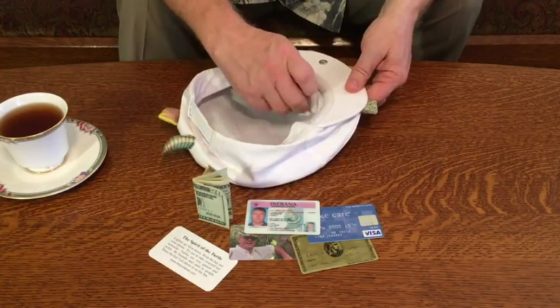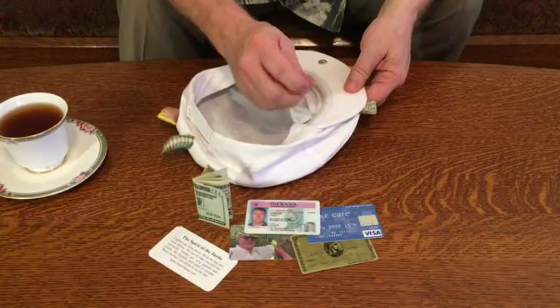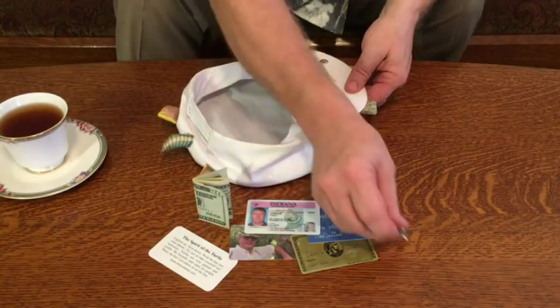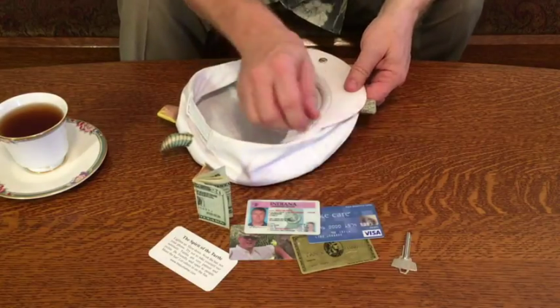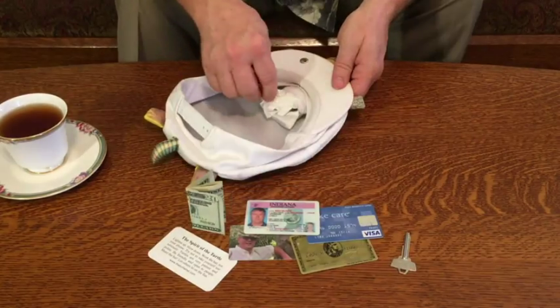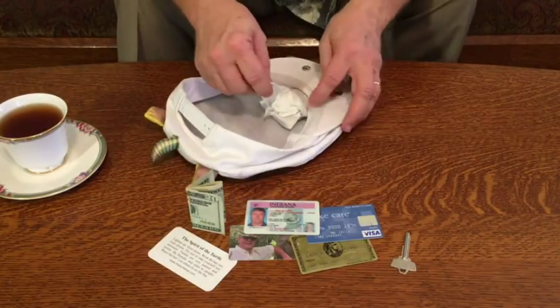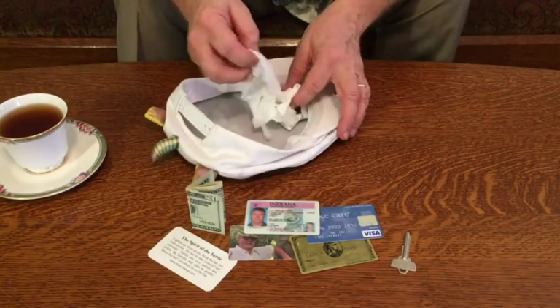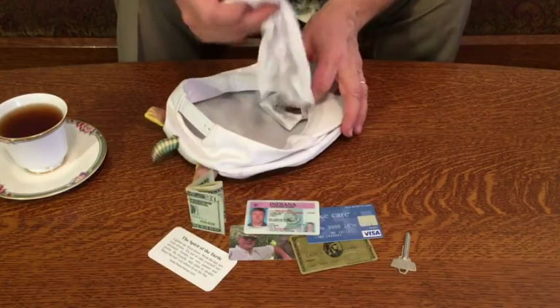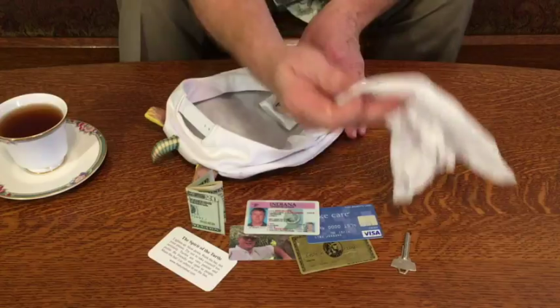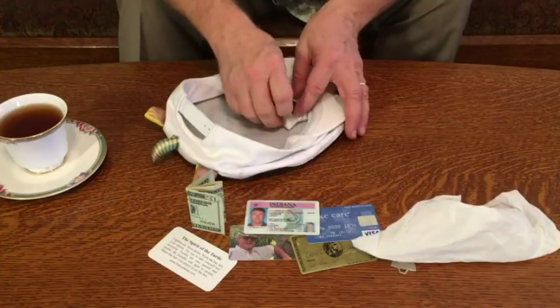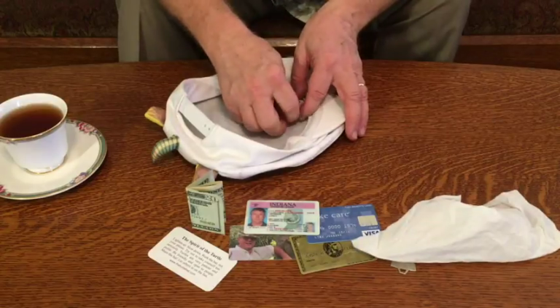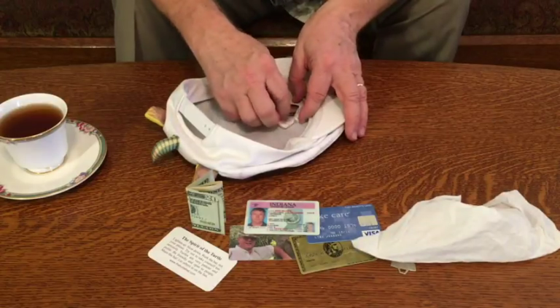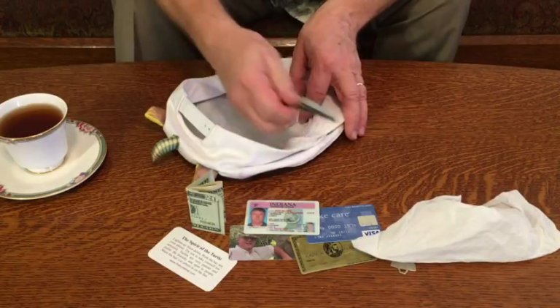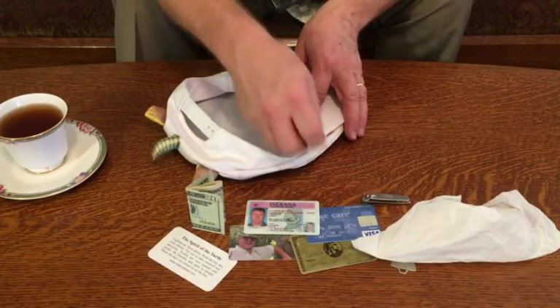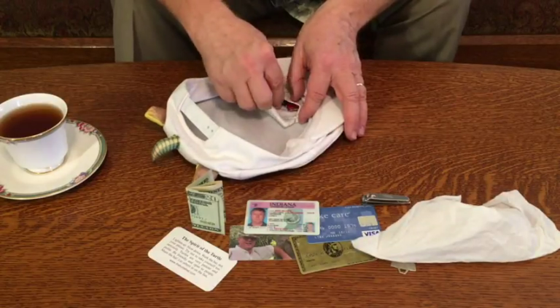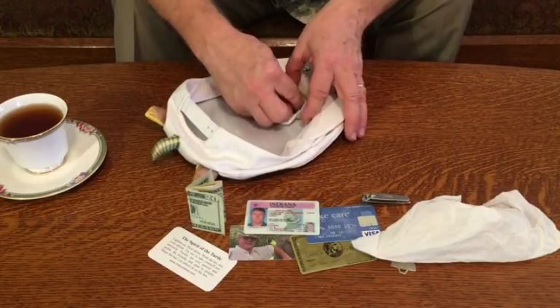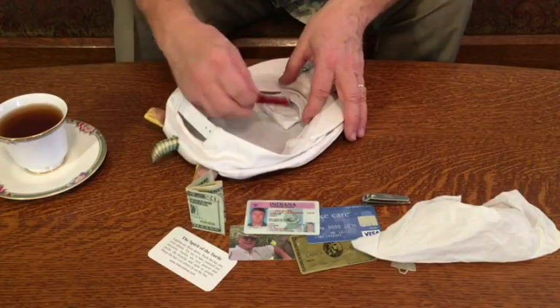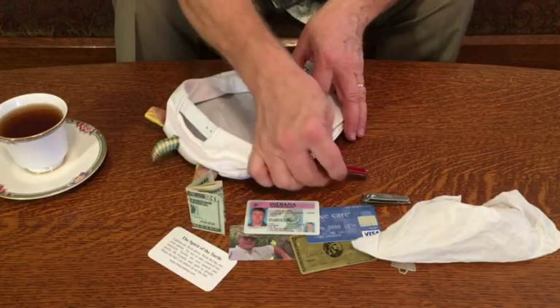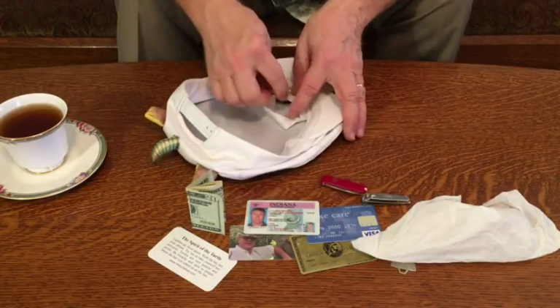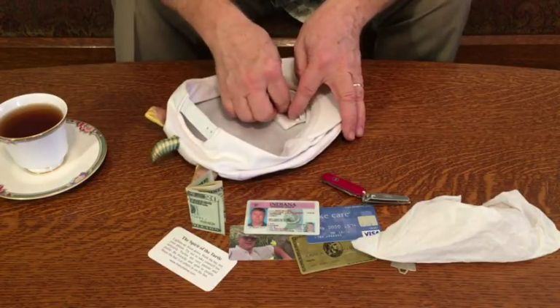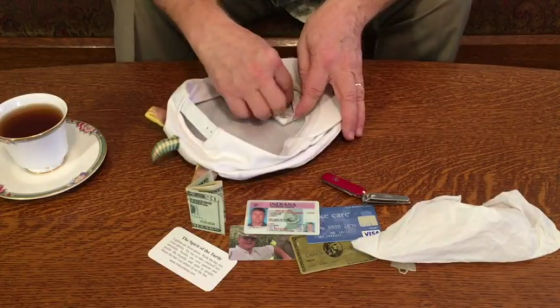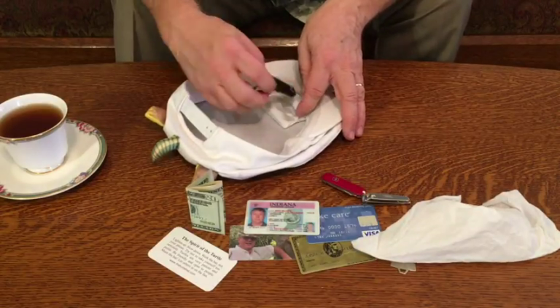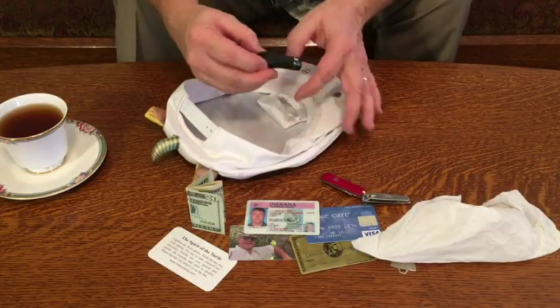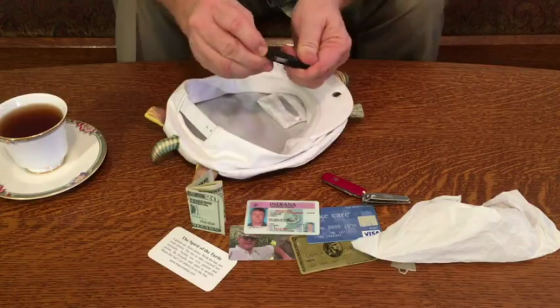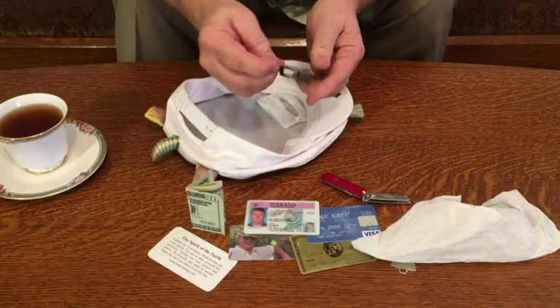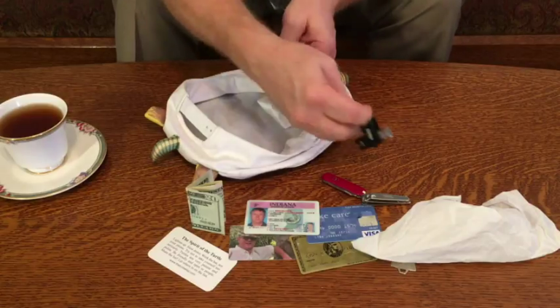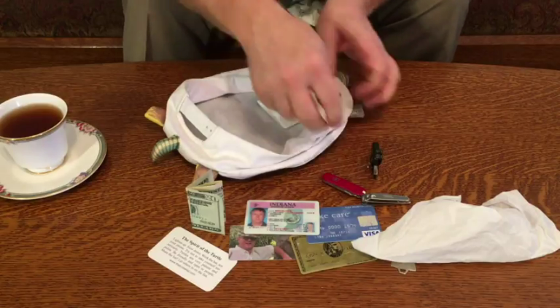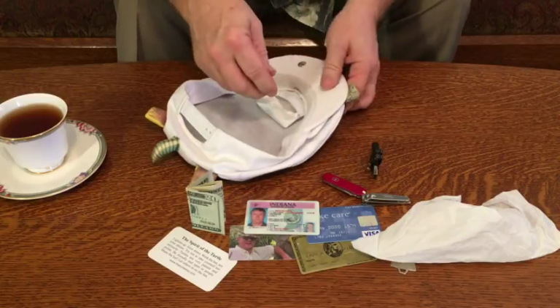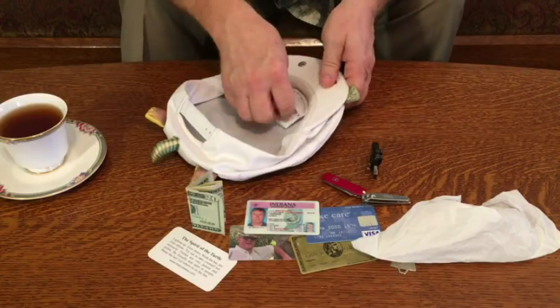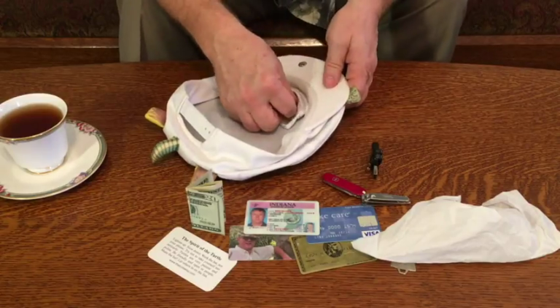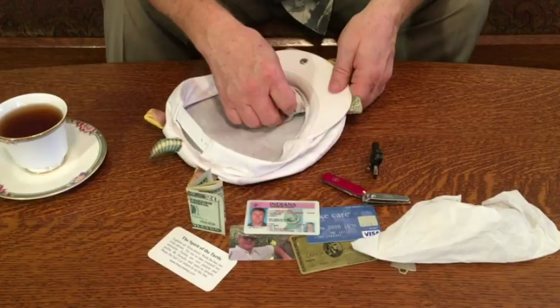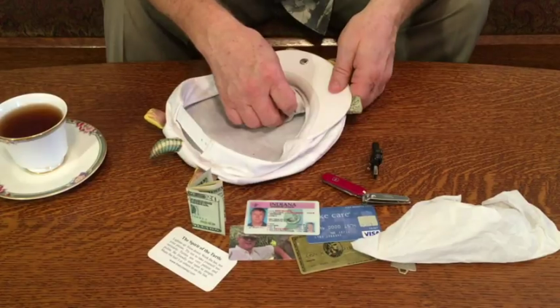And then probably you're going to want a key to get back into wherever you're staying, and you need Kleenex. Sometimes some people like to have the nail clippers or the Swiss Army knife, or they might even want to have a thumb drive for important documents they're carrying with them.